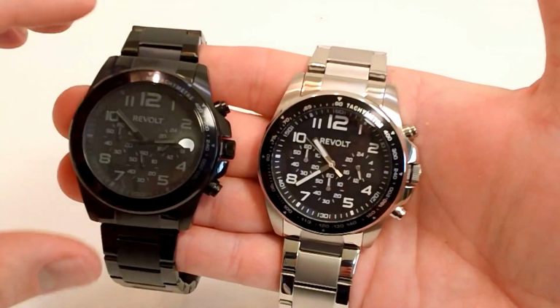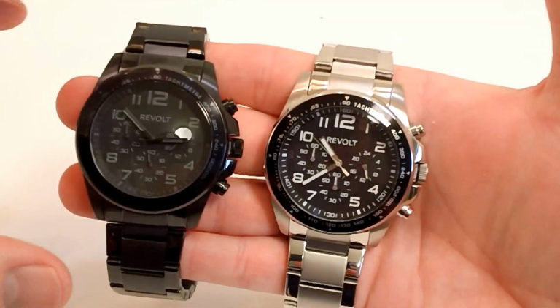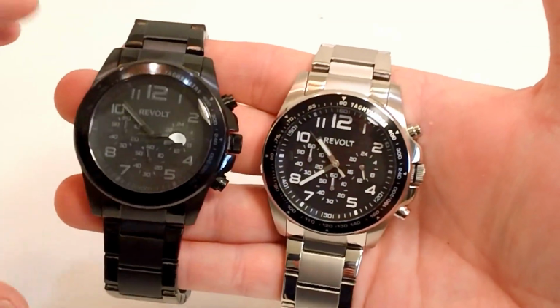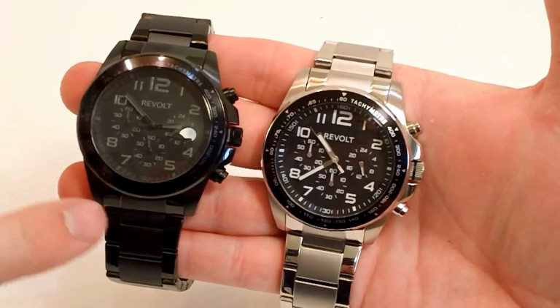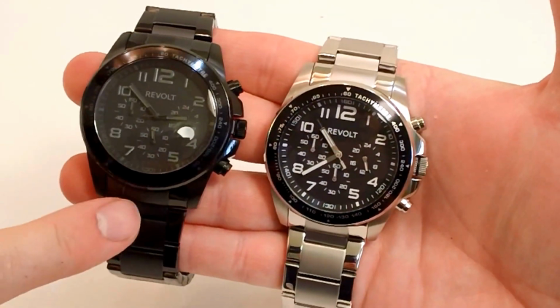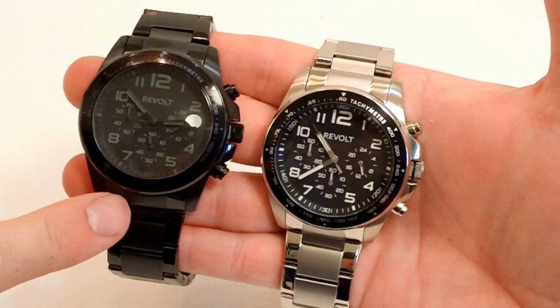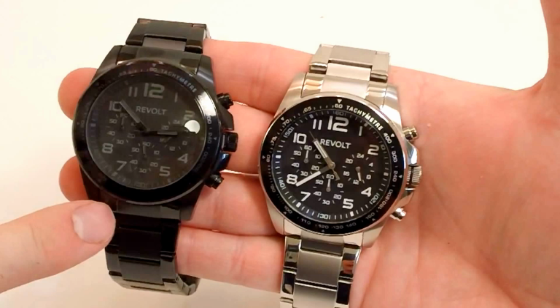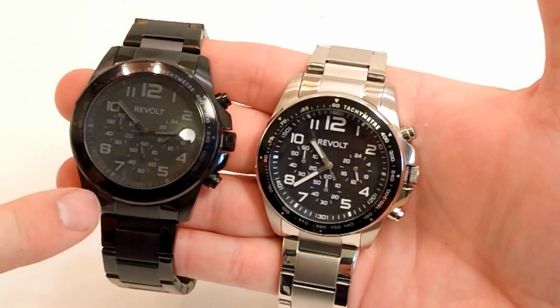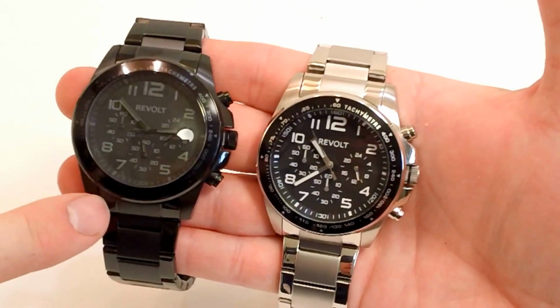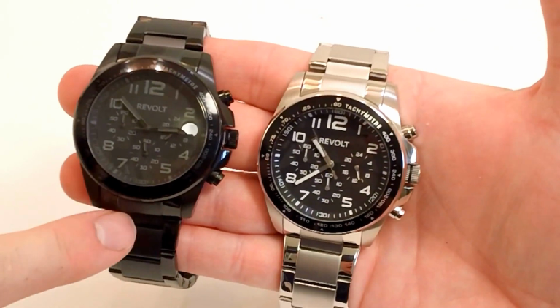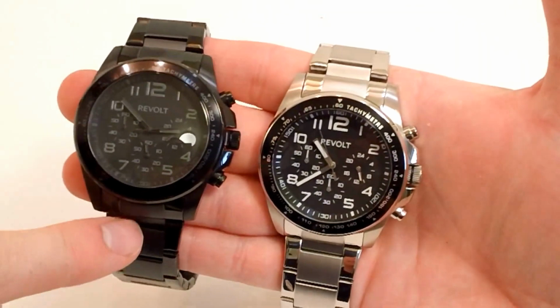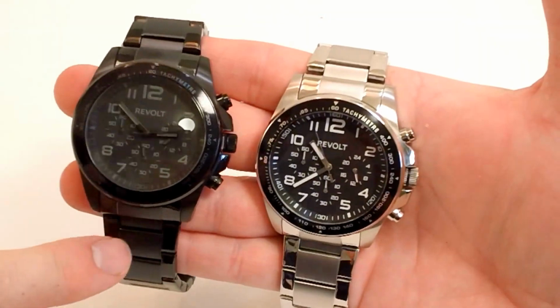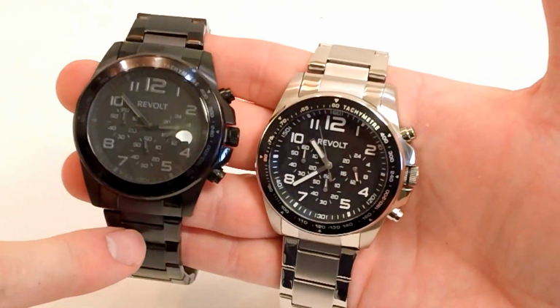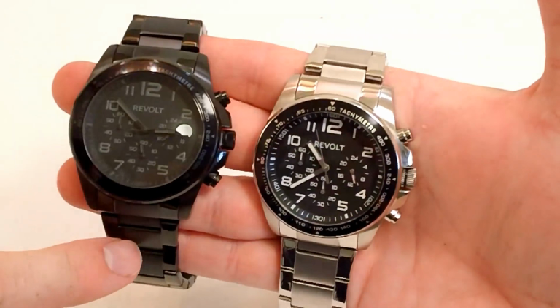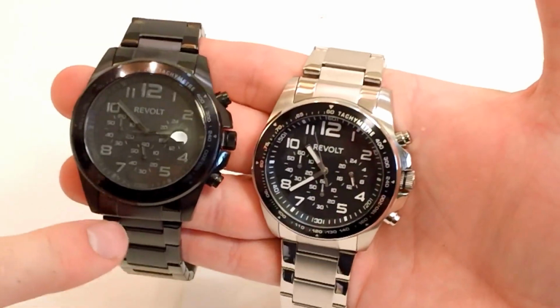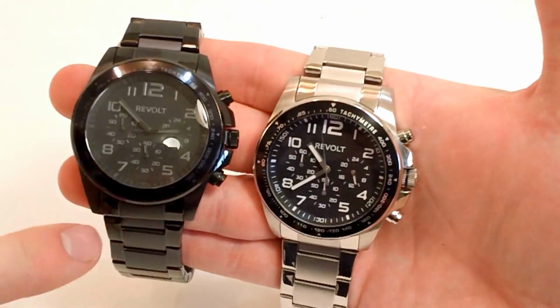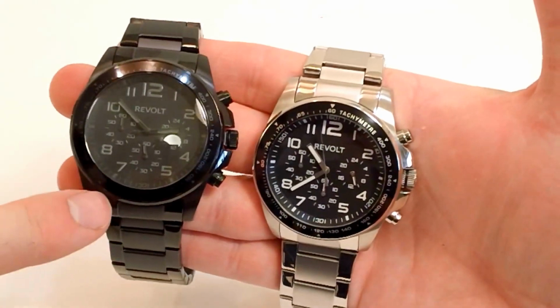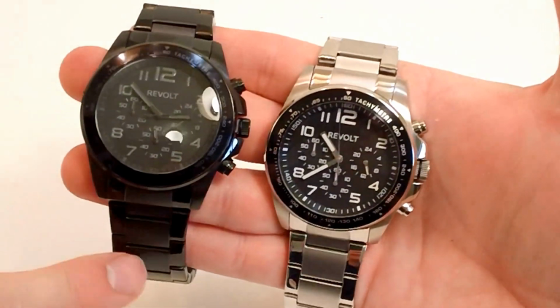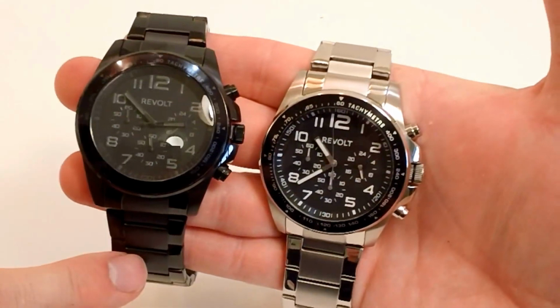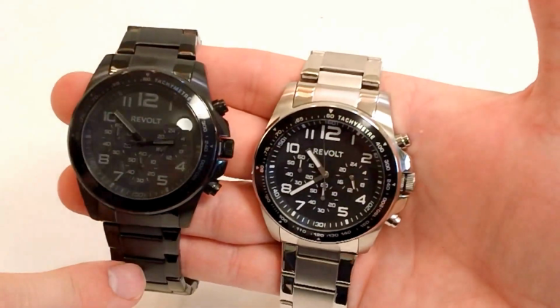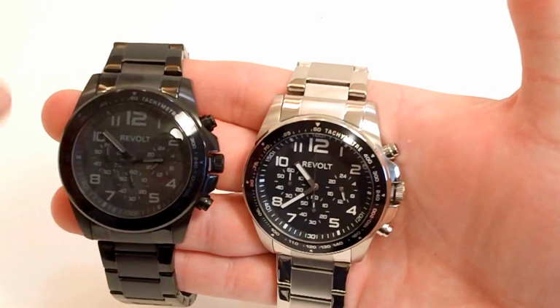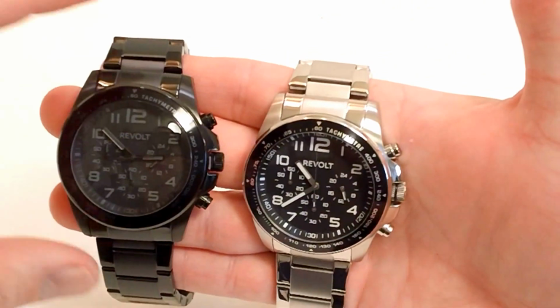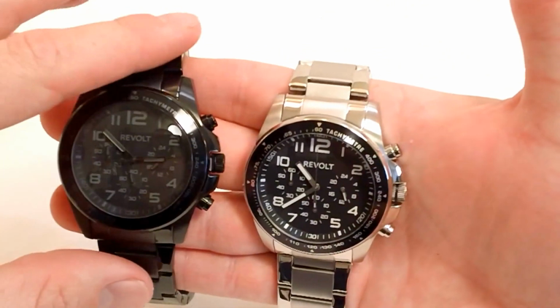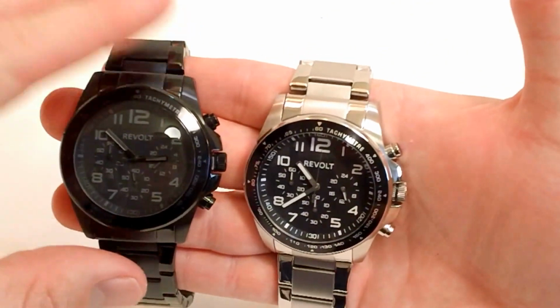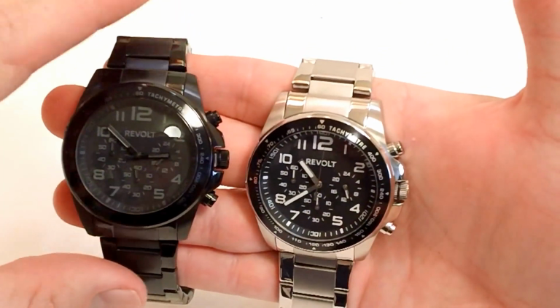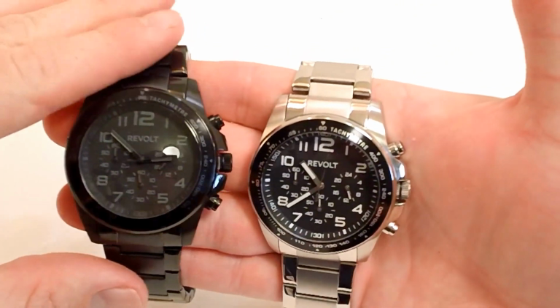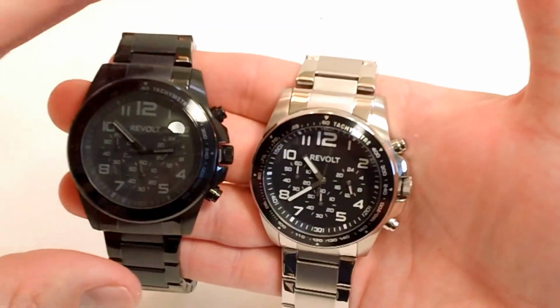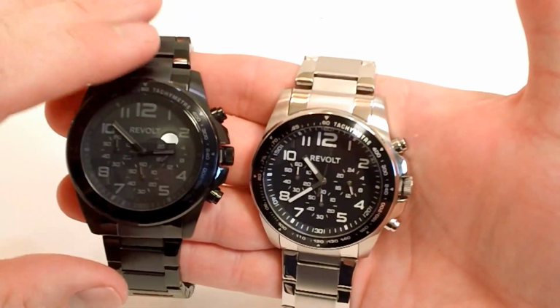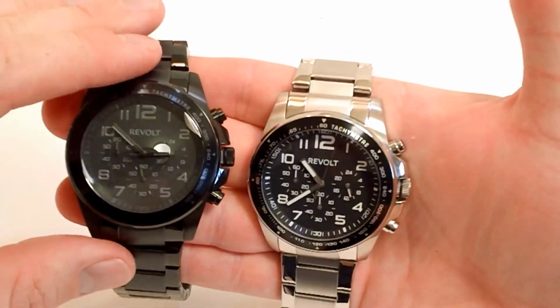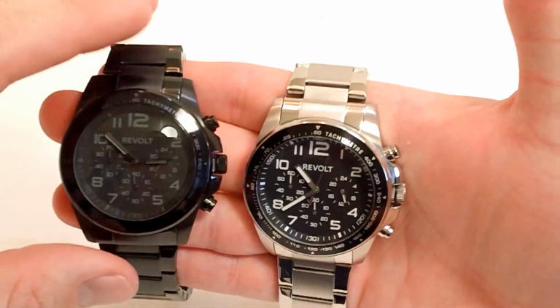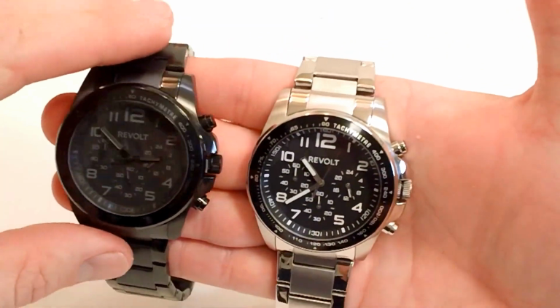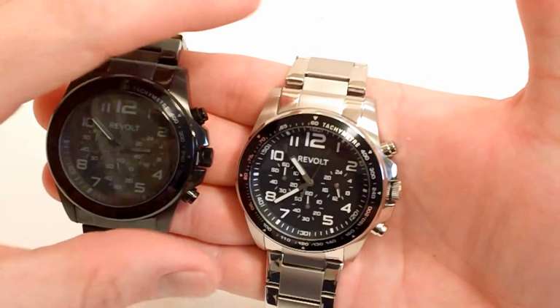Here you have two of the models. This is the all black, and it has a black IP — that's ion plating on the case and the band. Very durable plating; it'll last the life of your watch. You're not going to have to worry about it rubbing off.